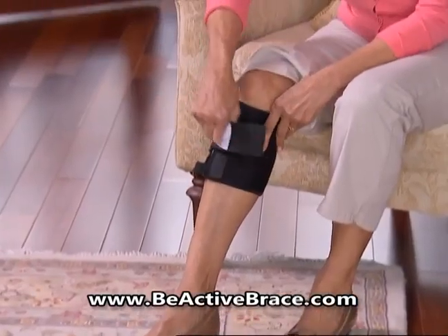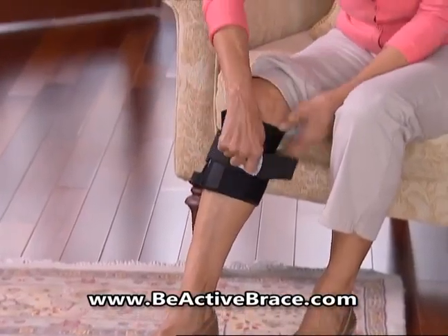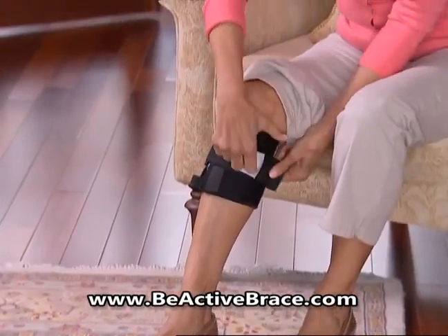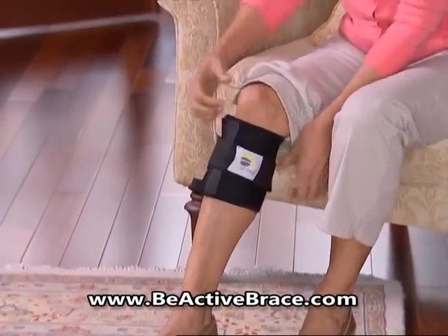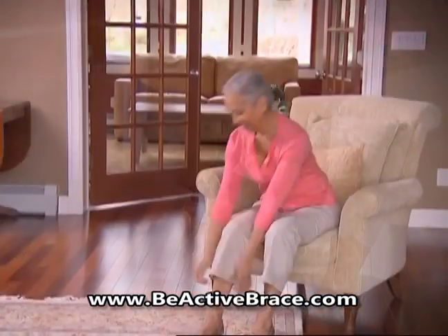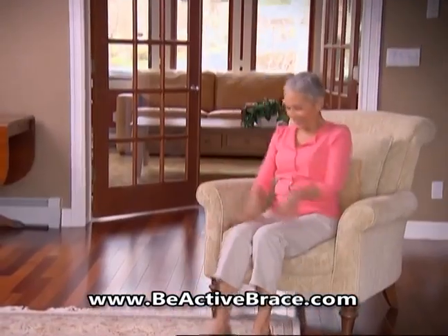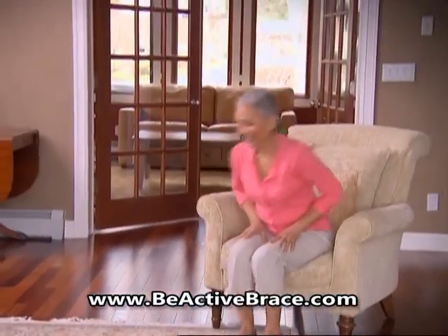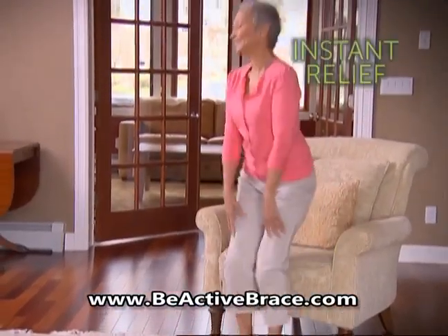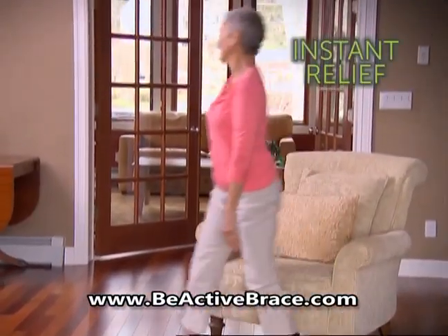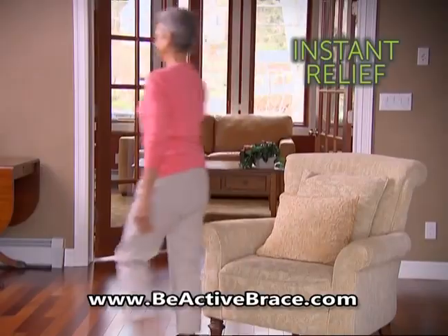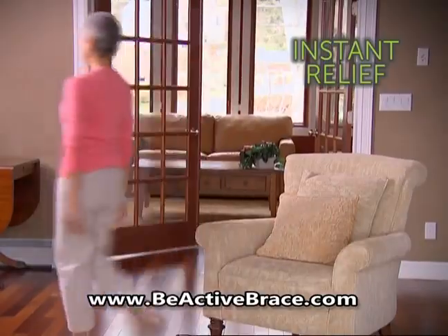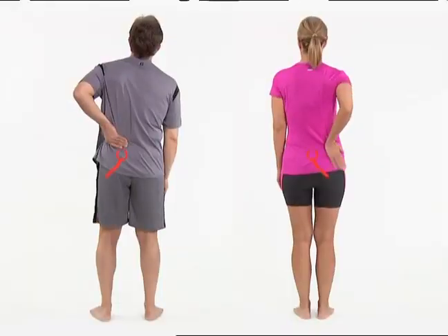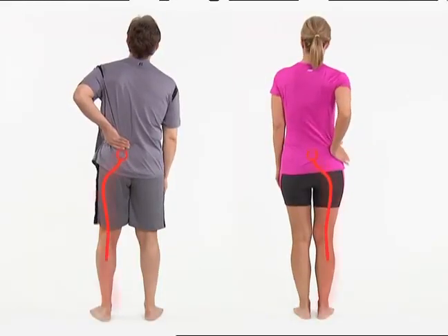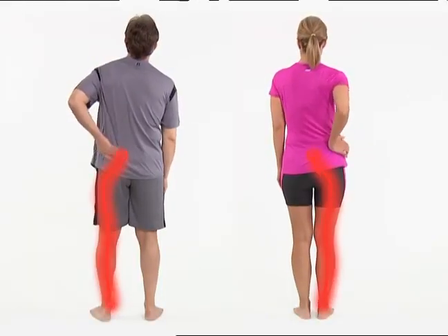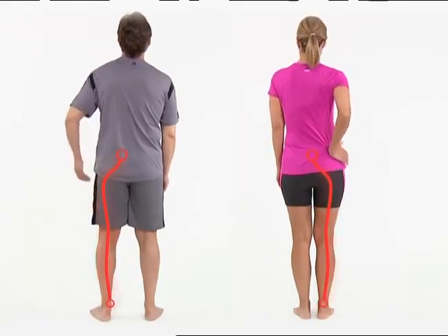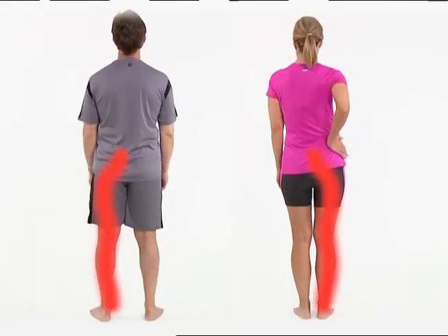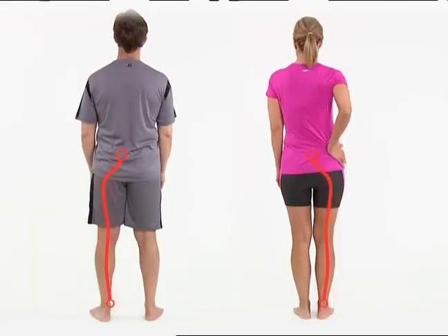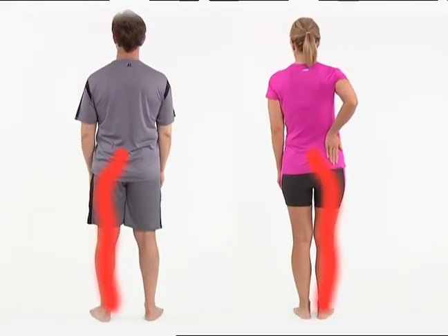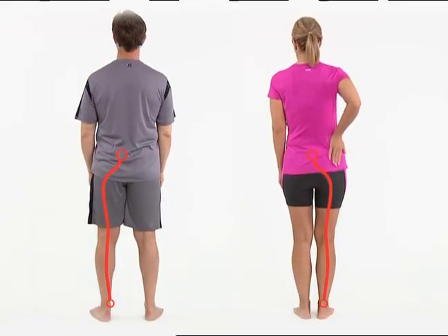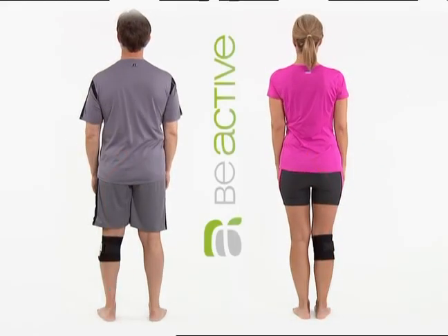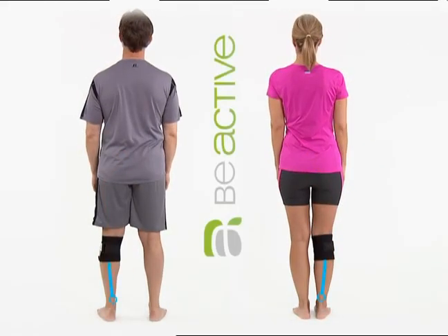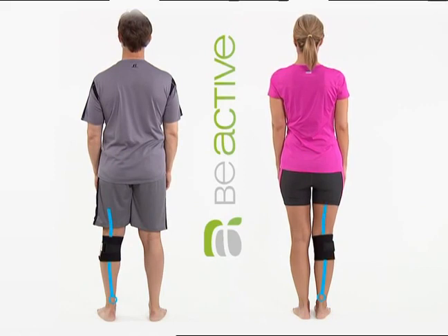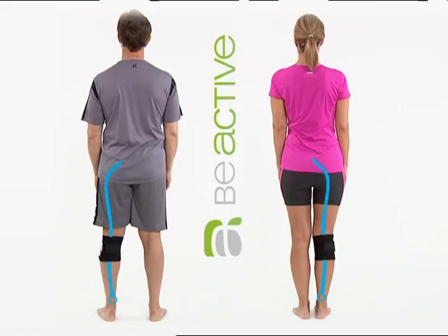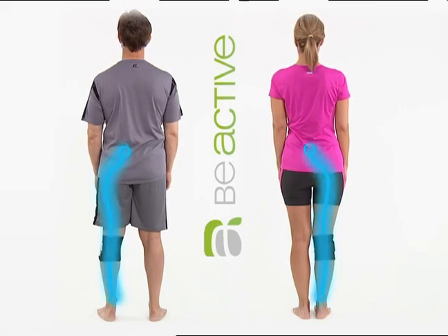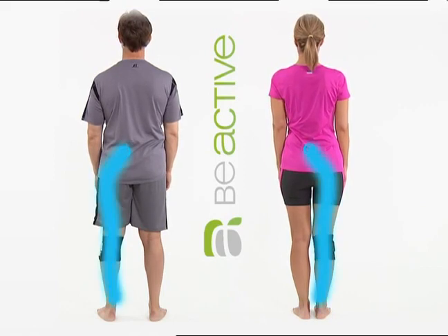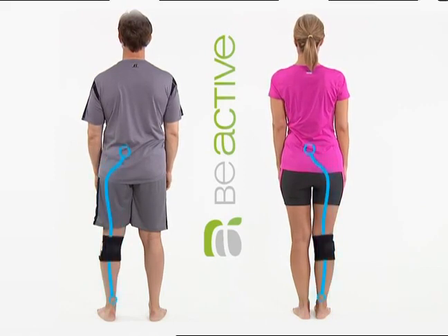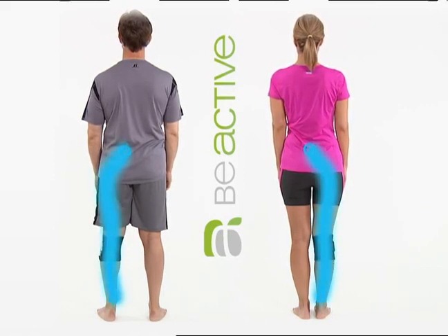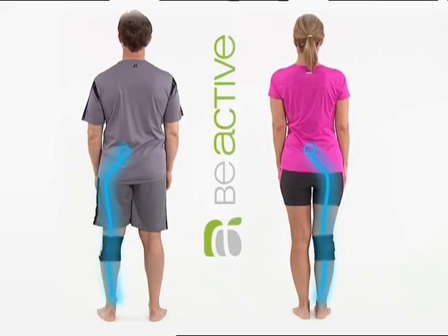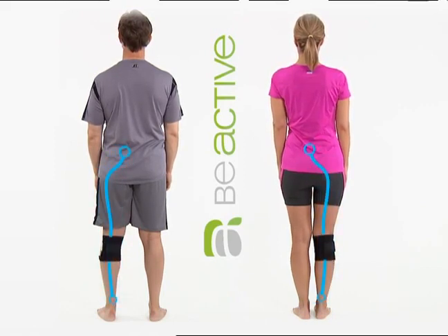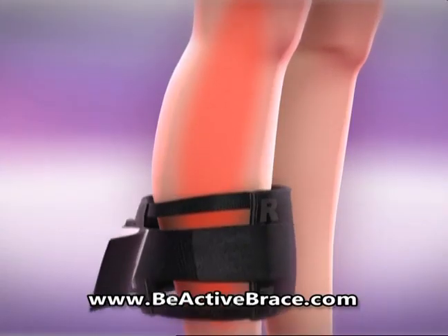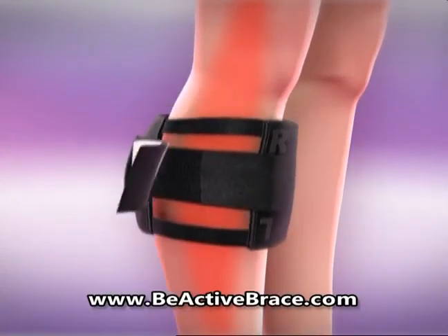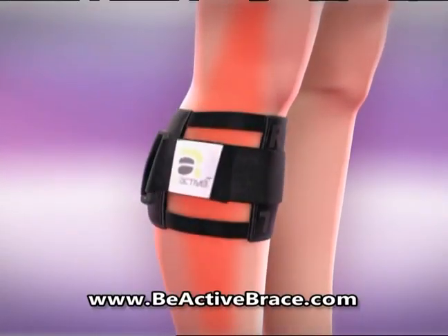Slip on B-Active and tighten the strap — you'll instantly begin experiencing relief. Back pain often radiates from the lower back to your lower extremities, but apply B-Active to the trigger point on the calf muscle to instantly relieve pain.